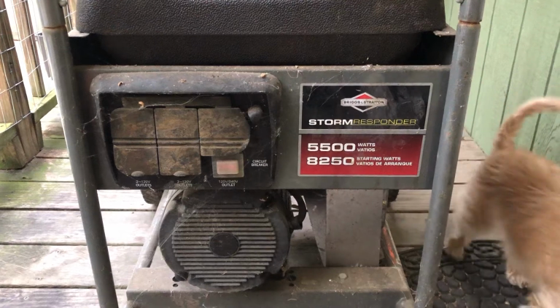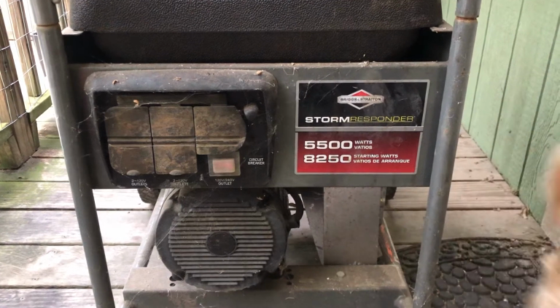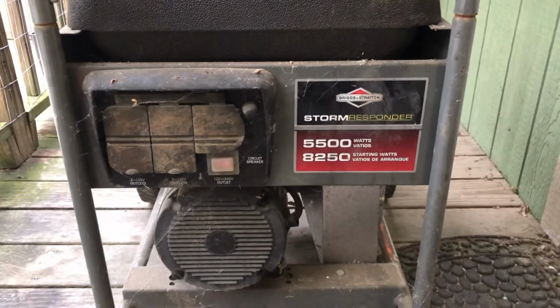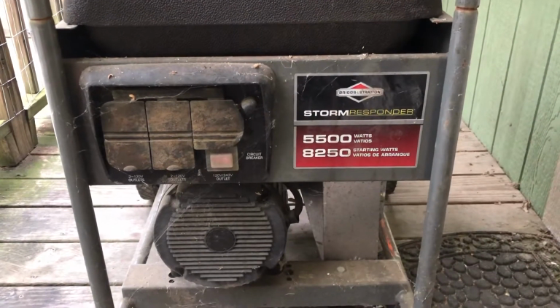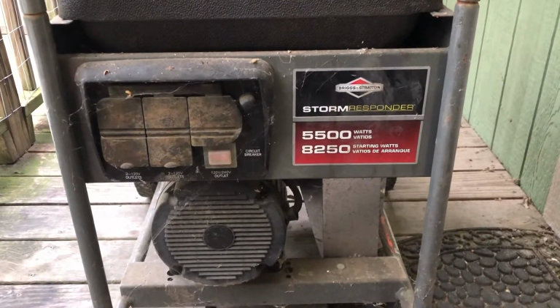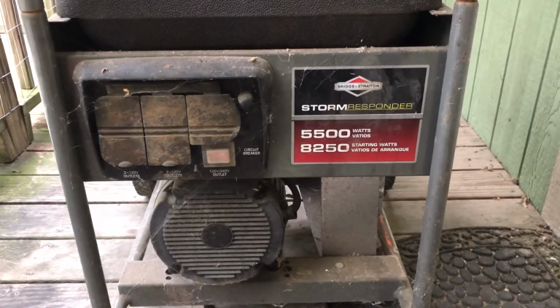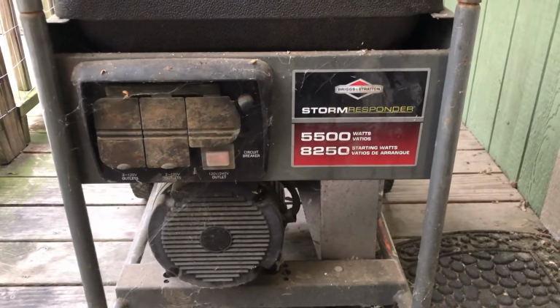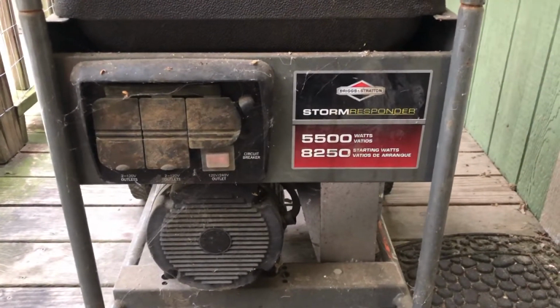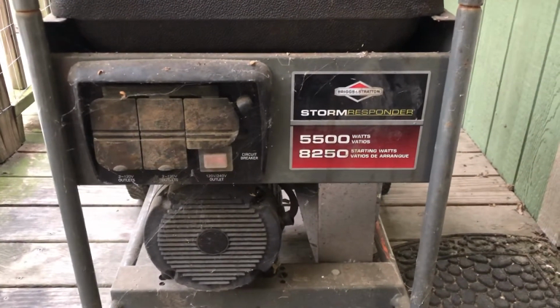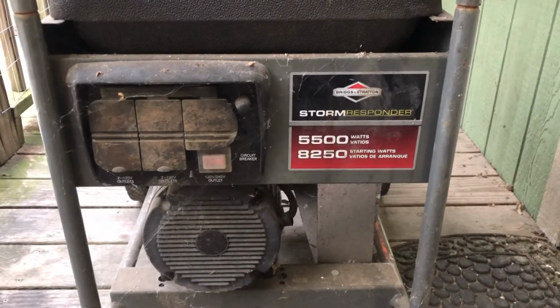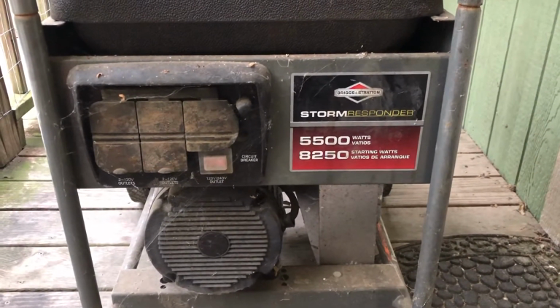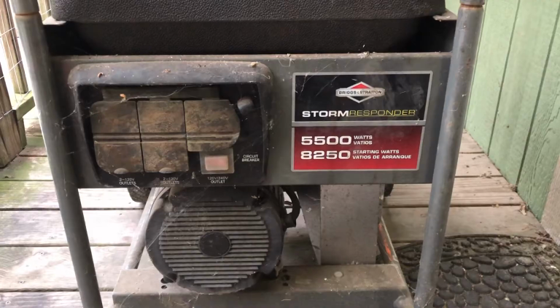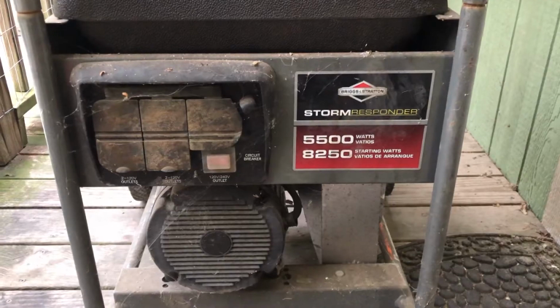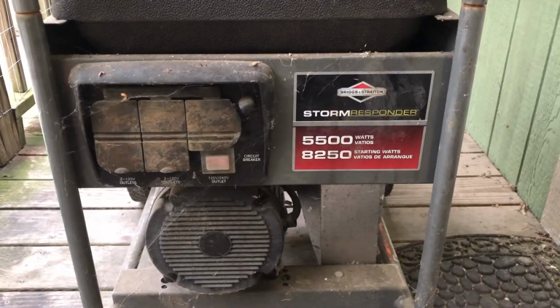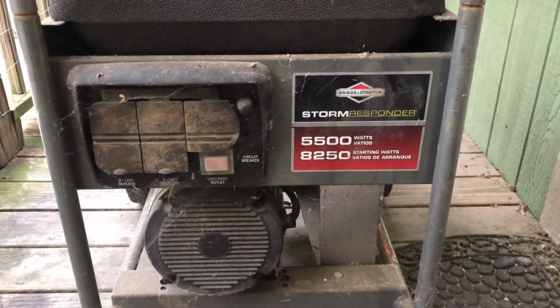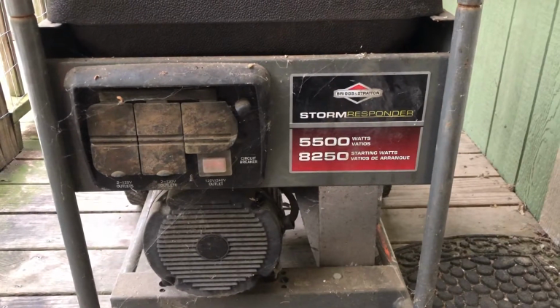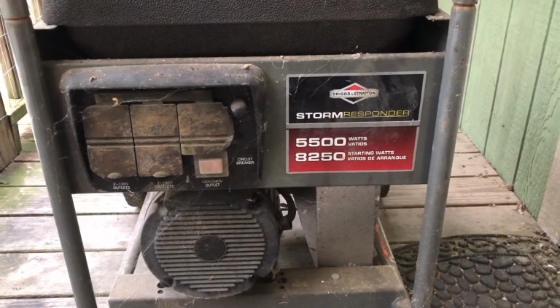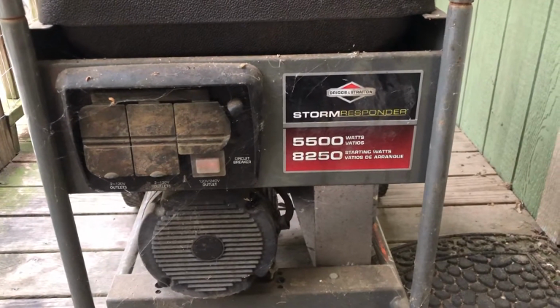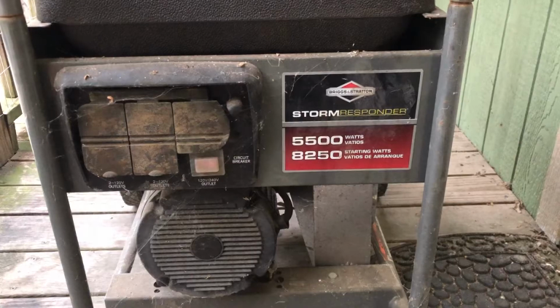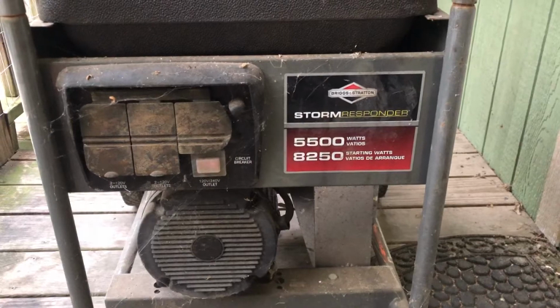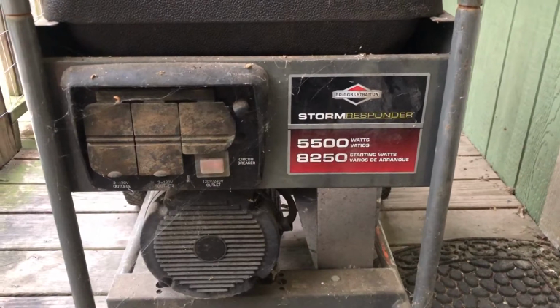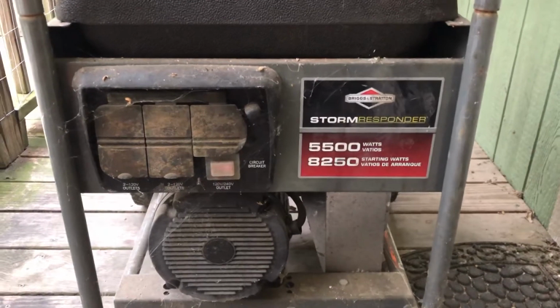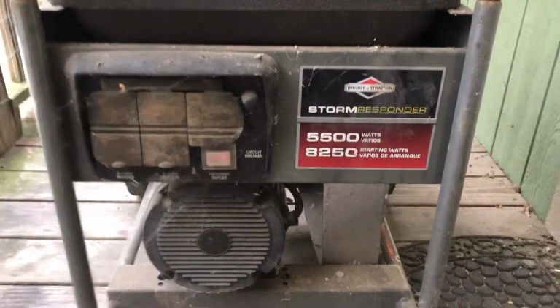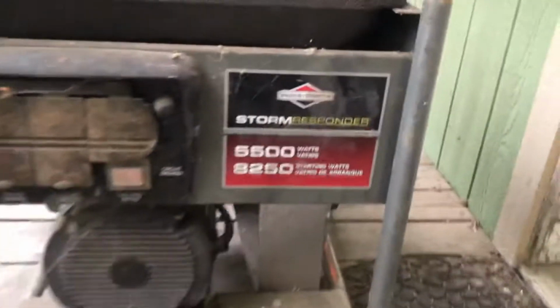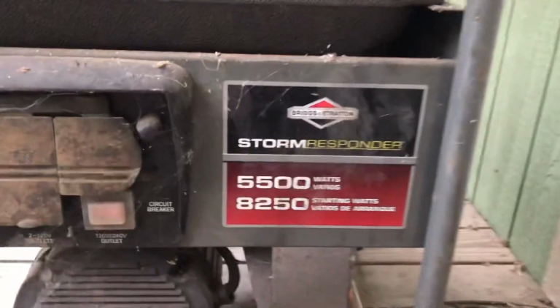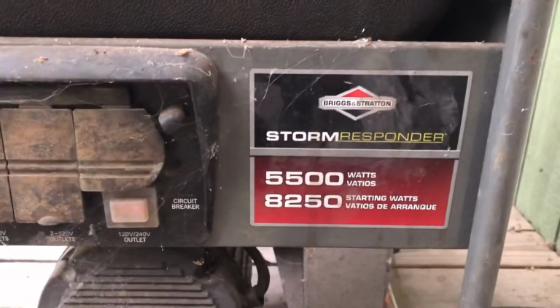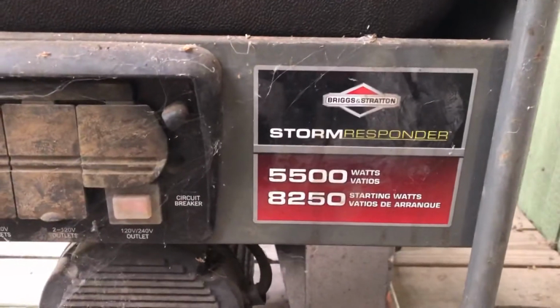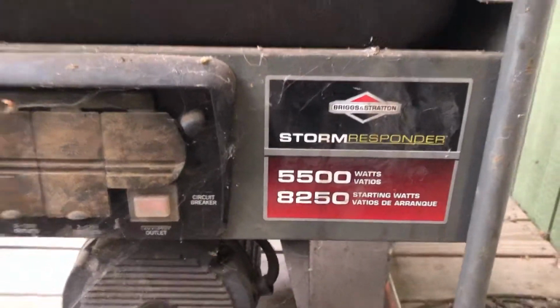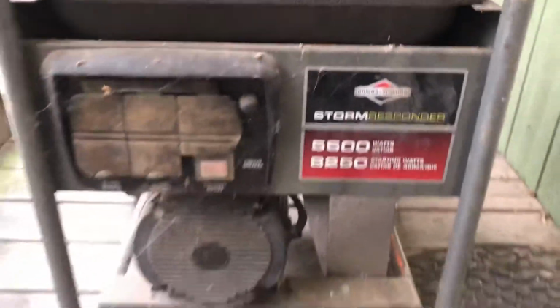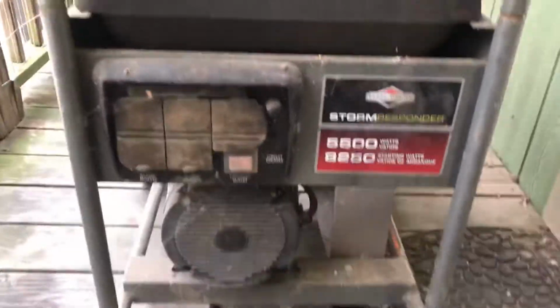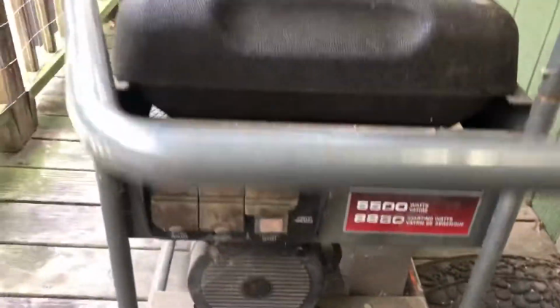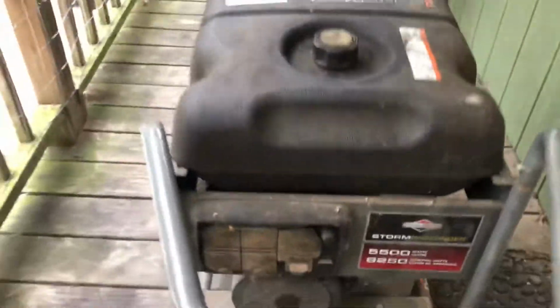Welcome back folks. We're working on a Briggs and Stratton generator — it's a Storm Responder. You can see the information there on it. It won't crank, won't start.